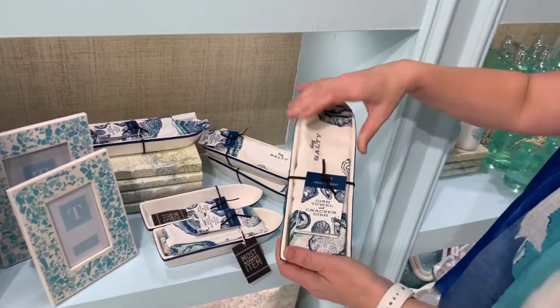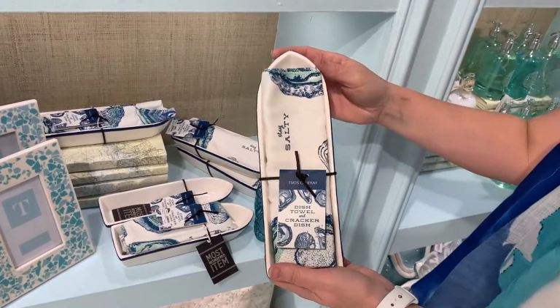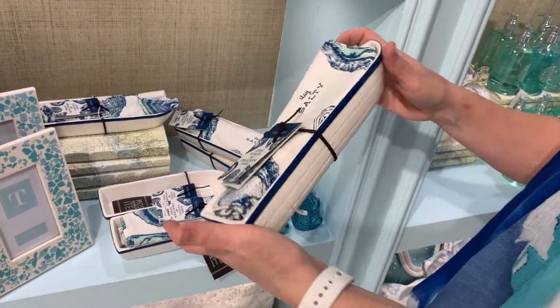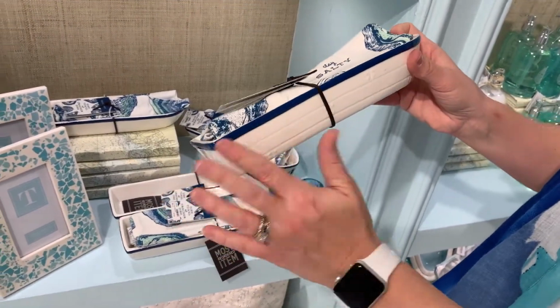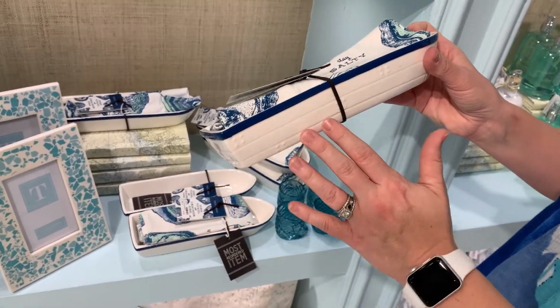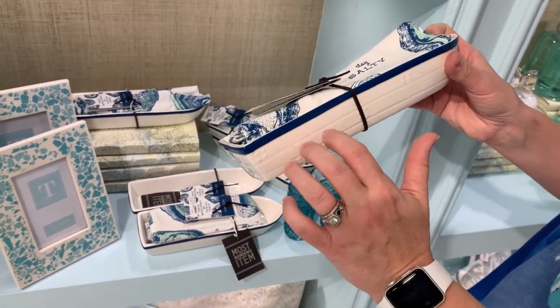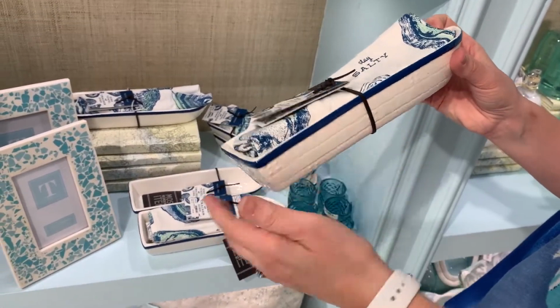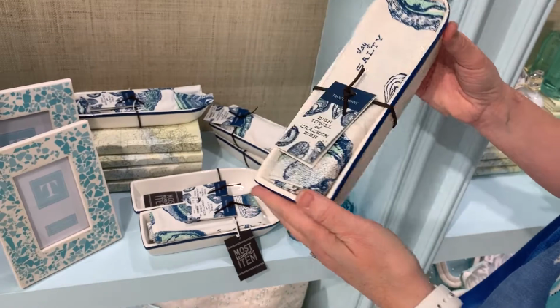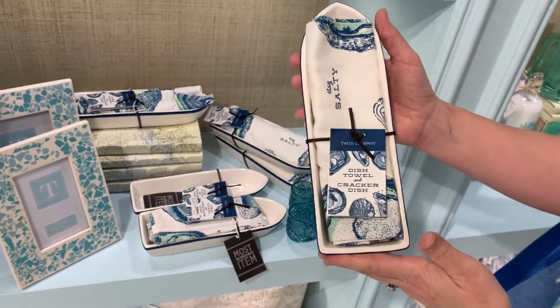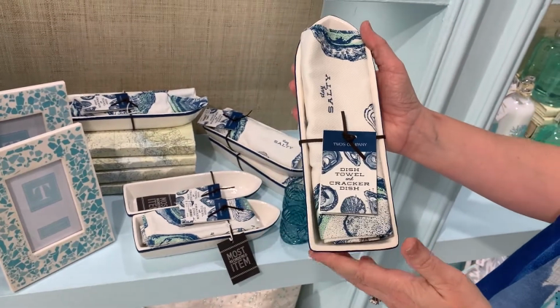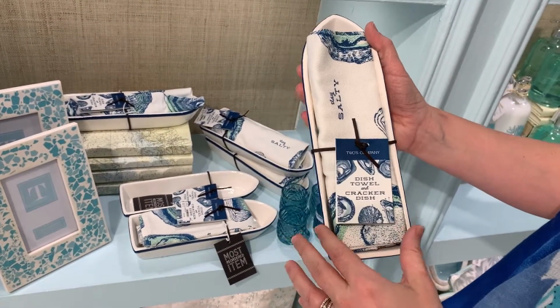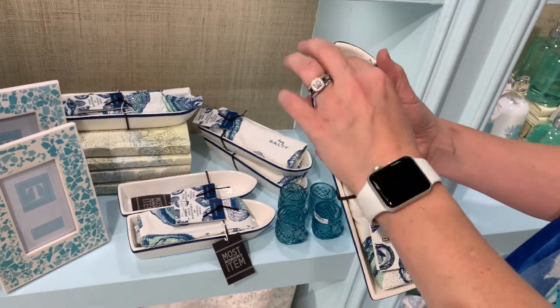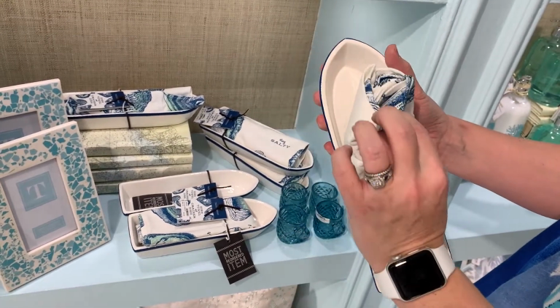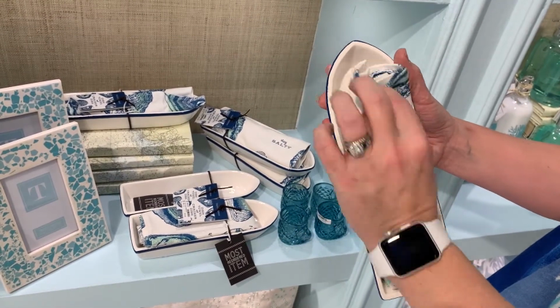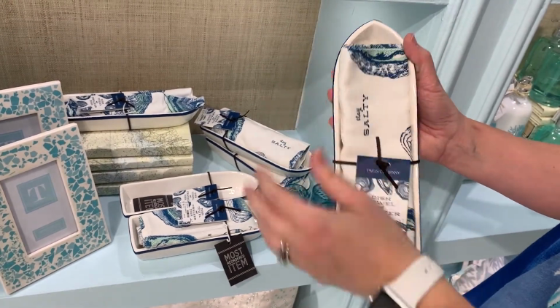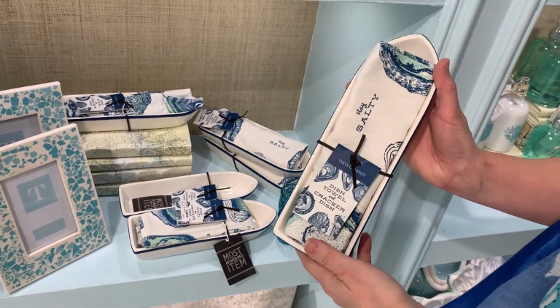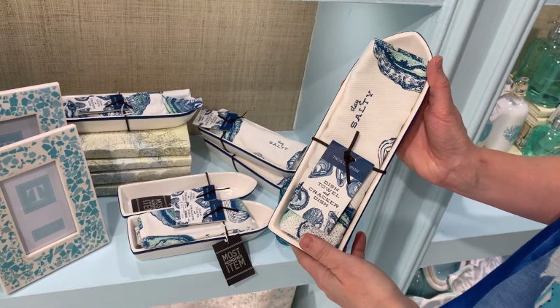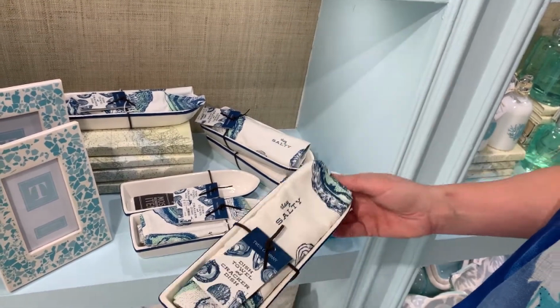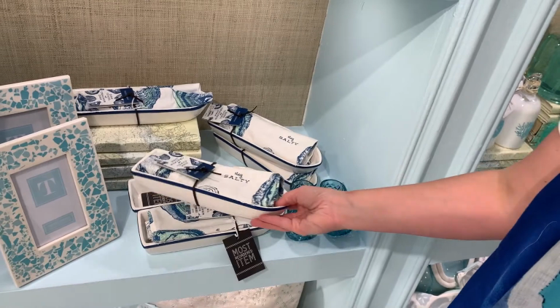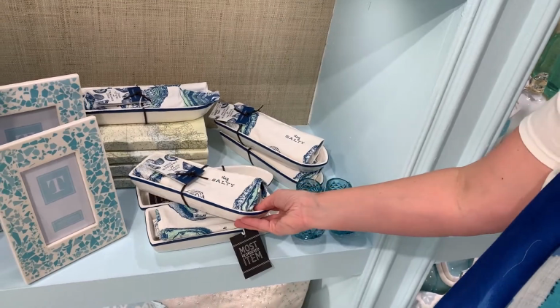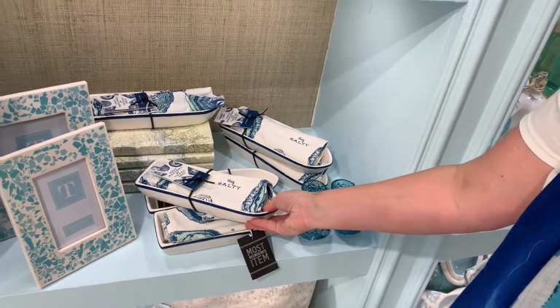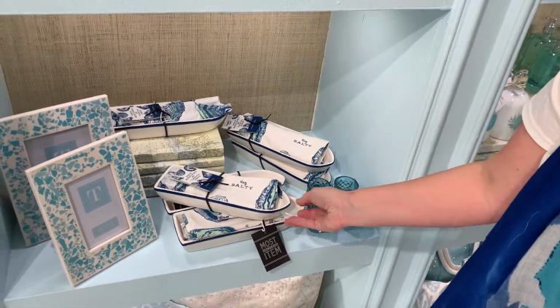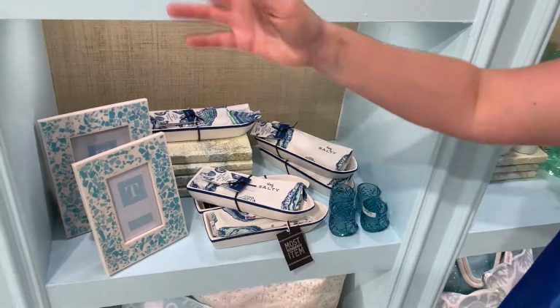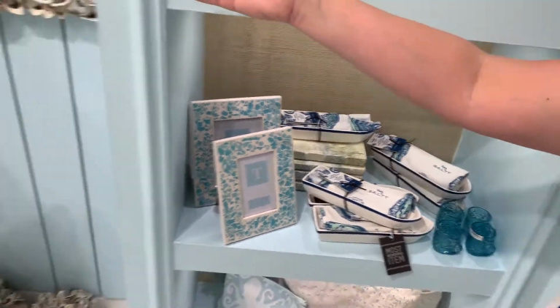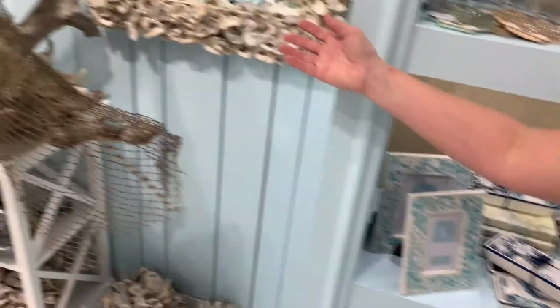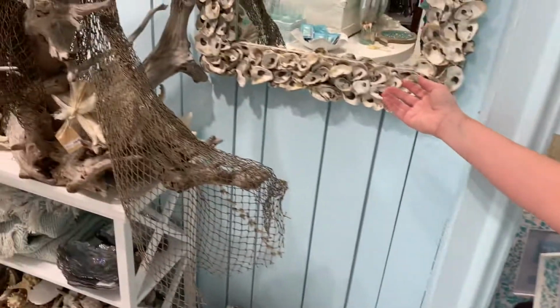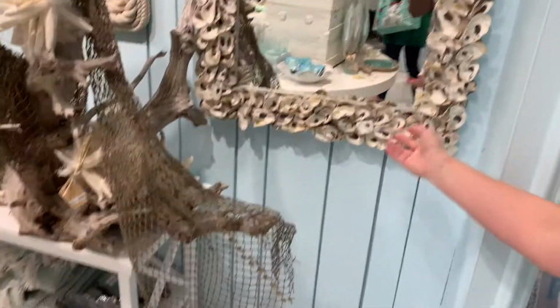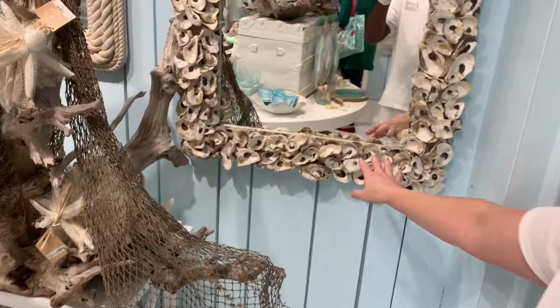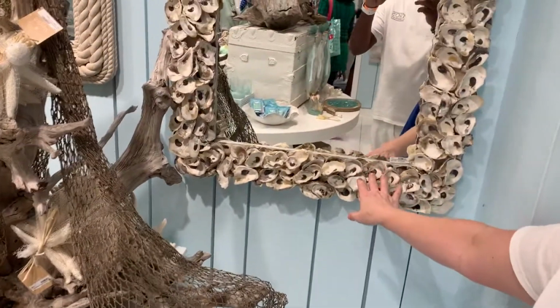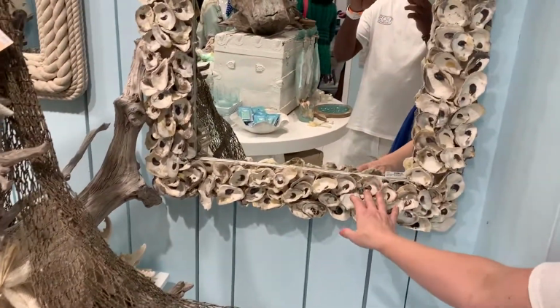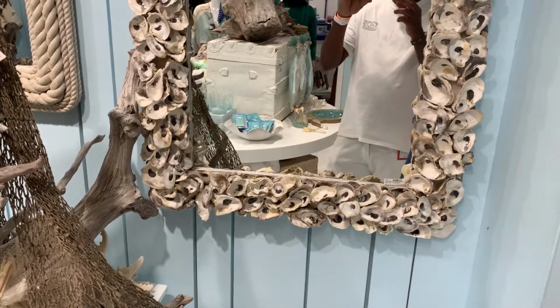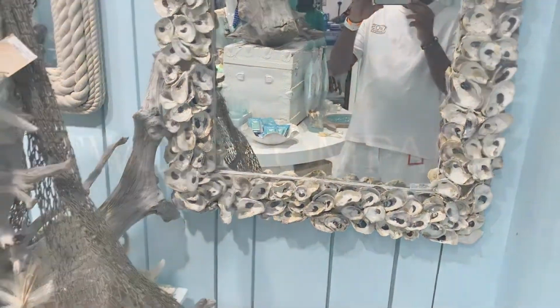We have our boat here — it's a ceramic serving boat, which is great, and it comes with a dish towel. What a great combination of a serving piece and a hostess gift. We also have an oyster mirror that goes along with that.